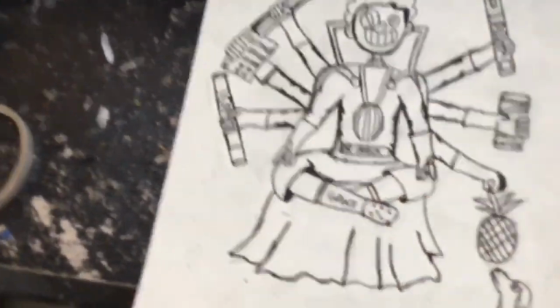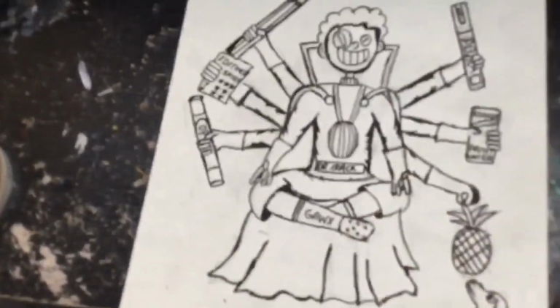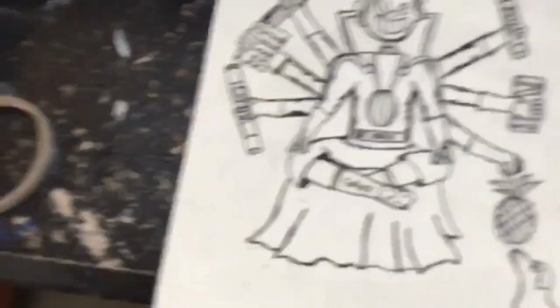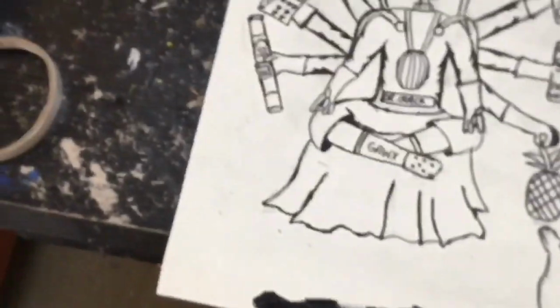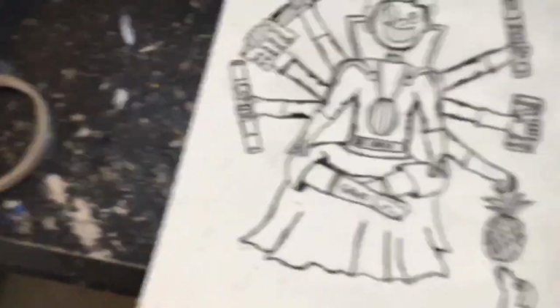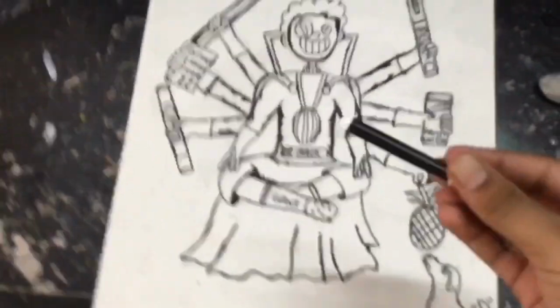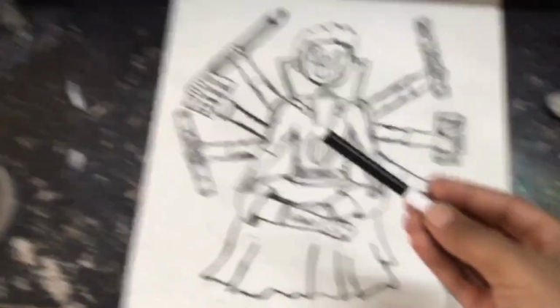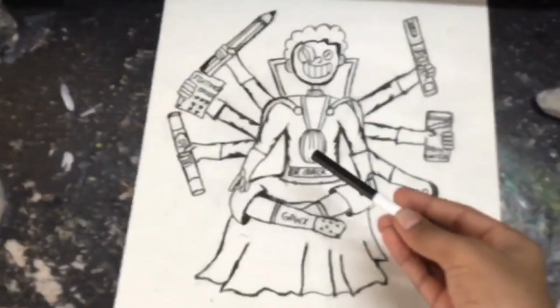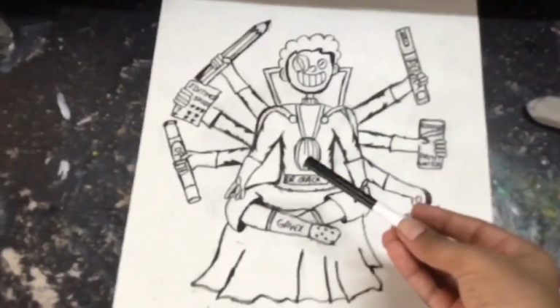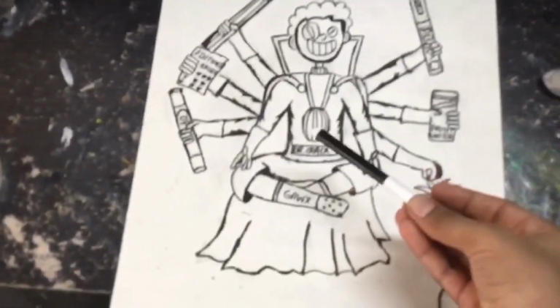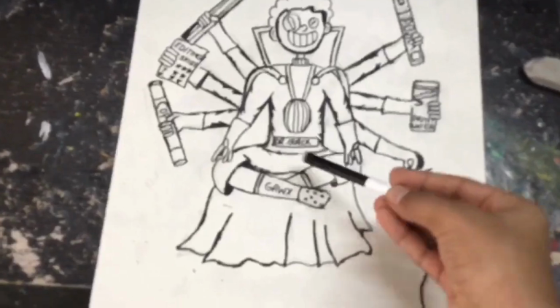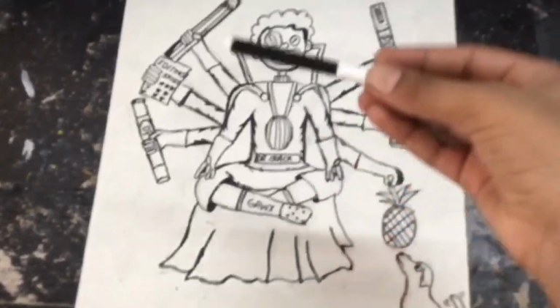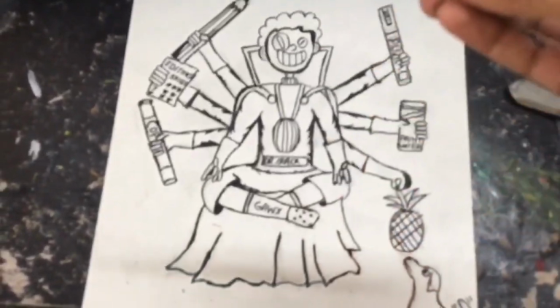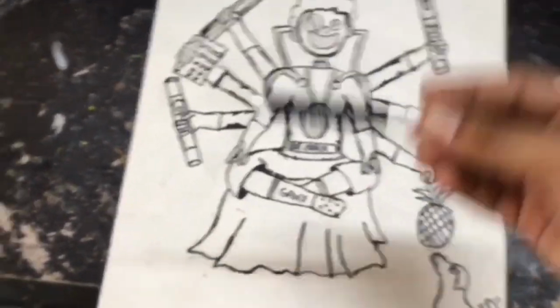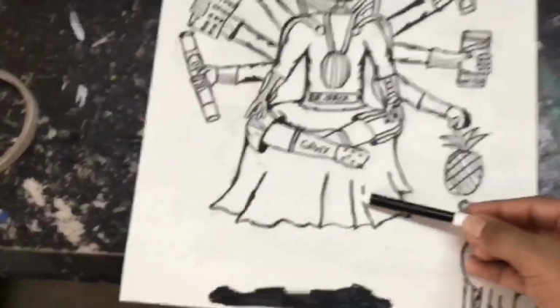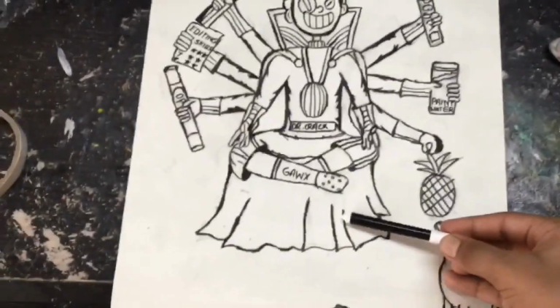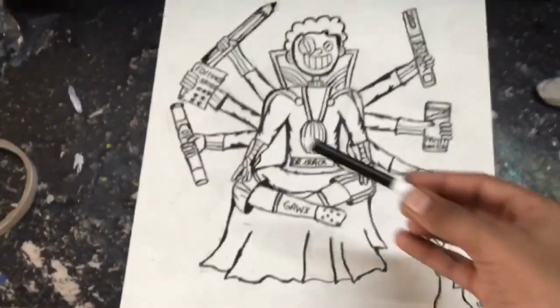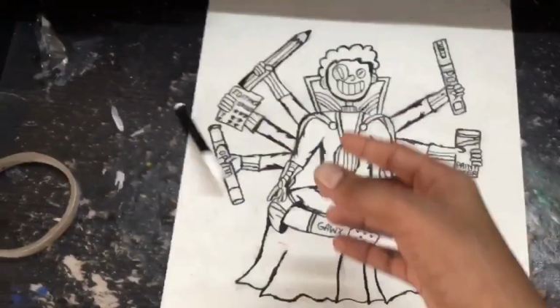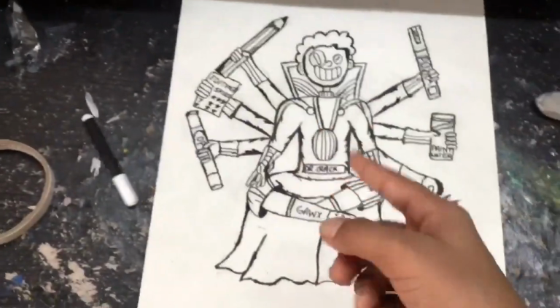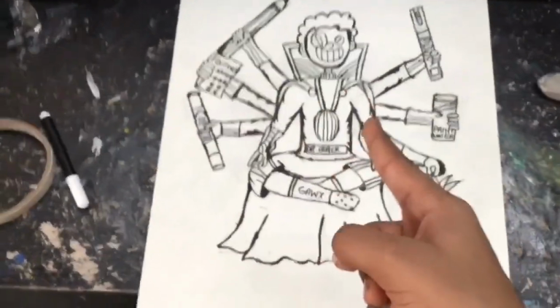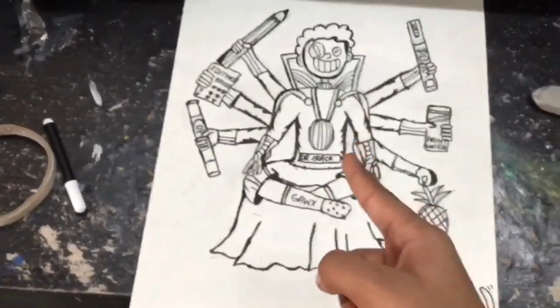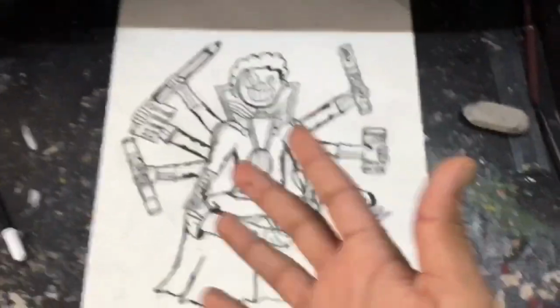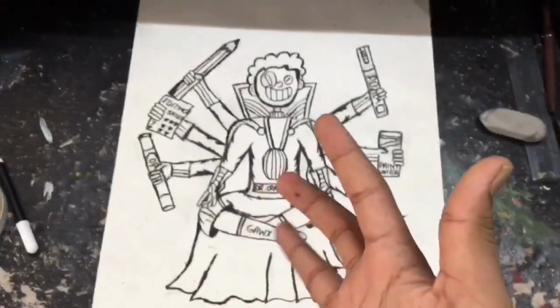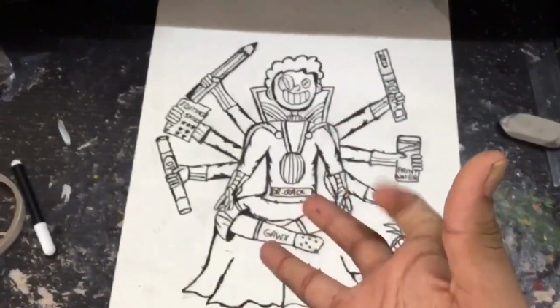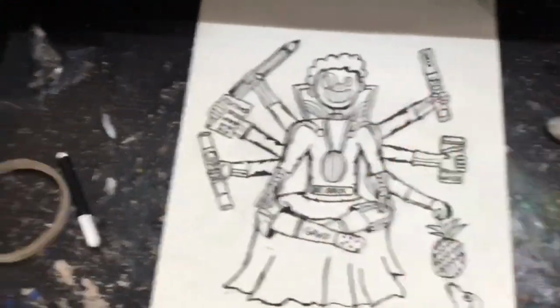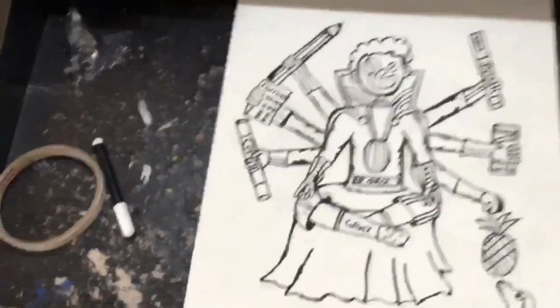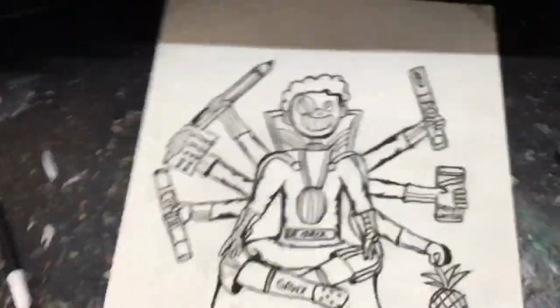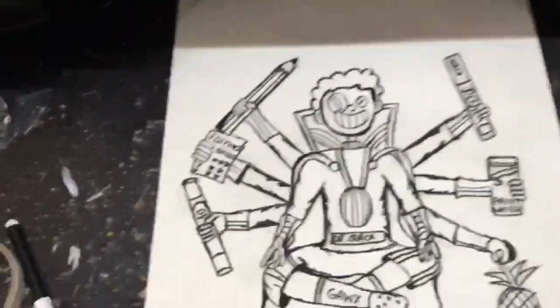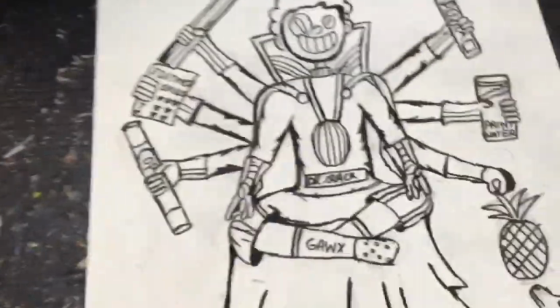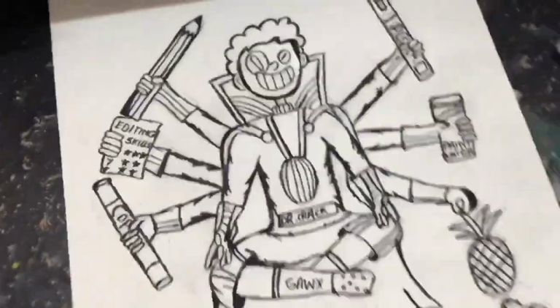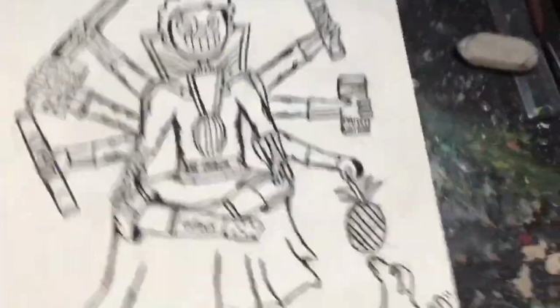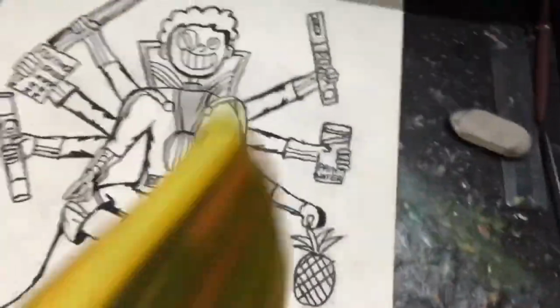So the inking is done. Now I am going to add some details, and now I am going to color with the color pencils.